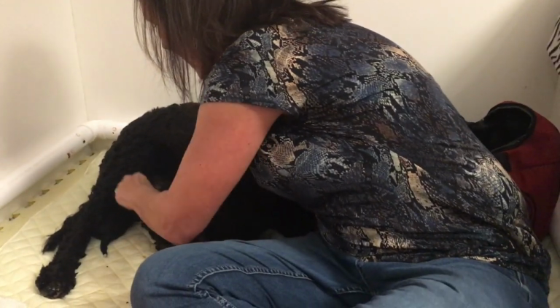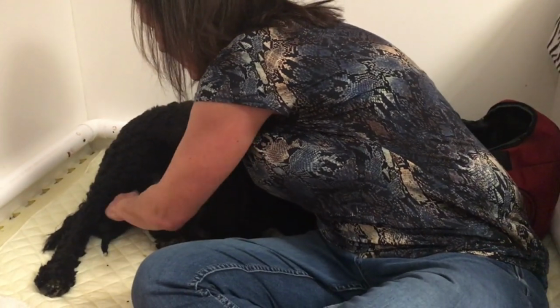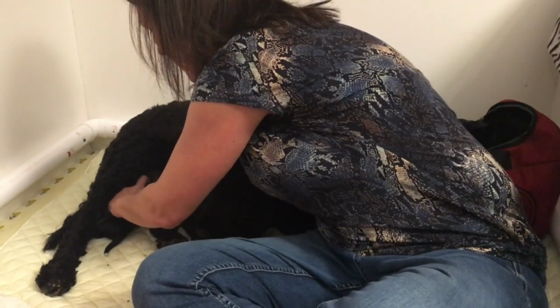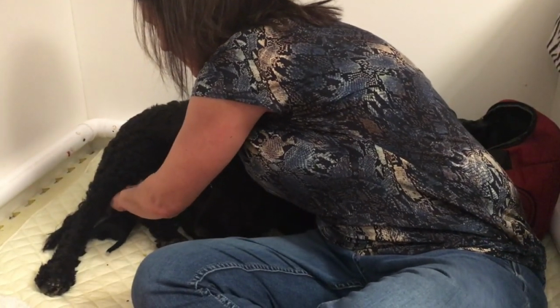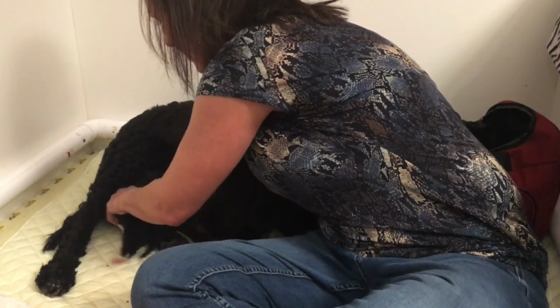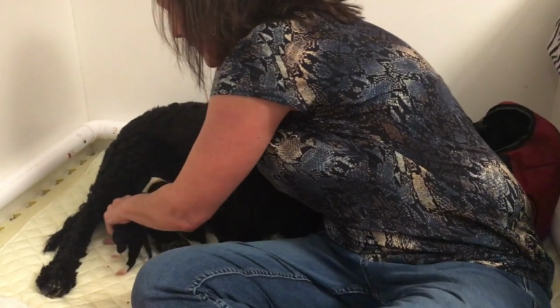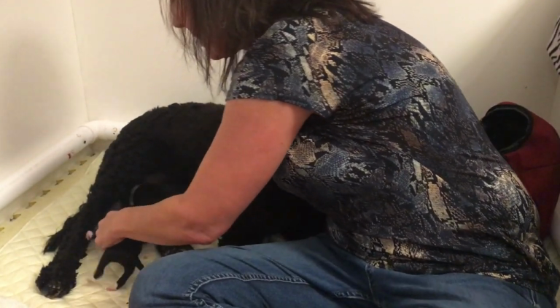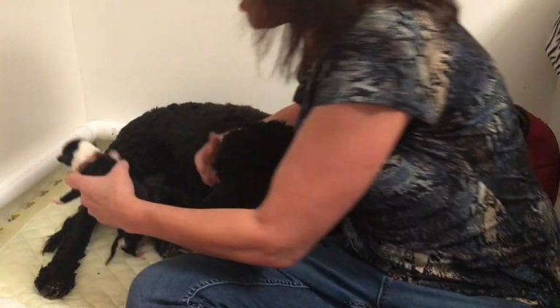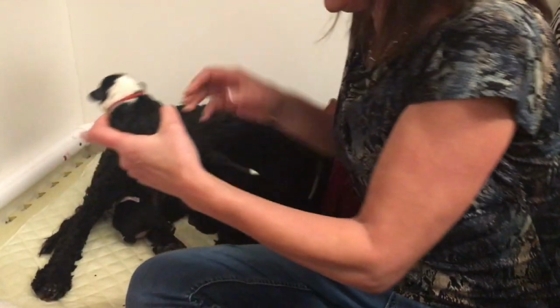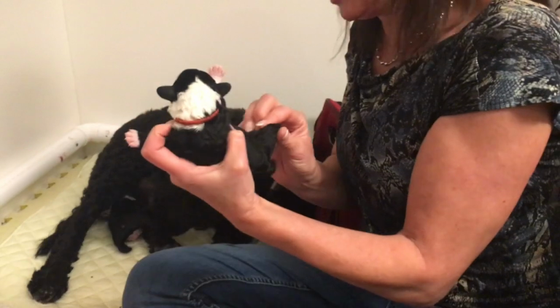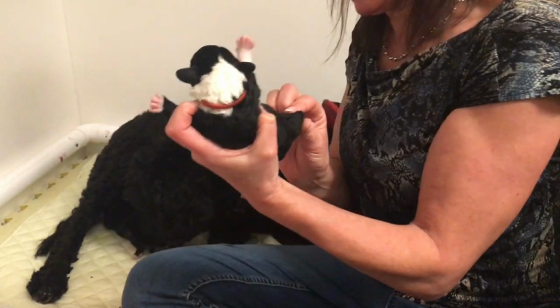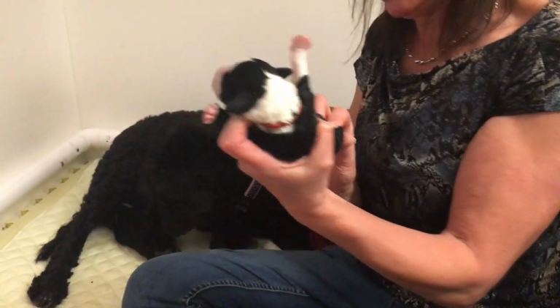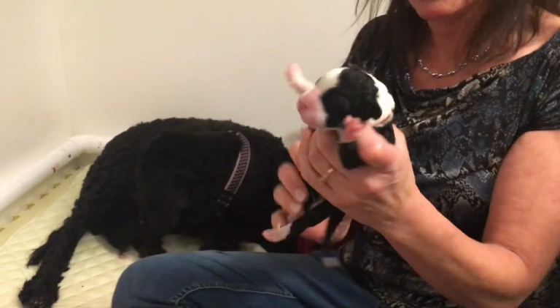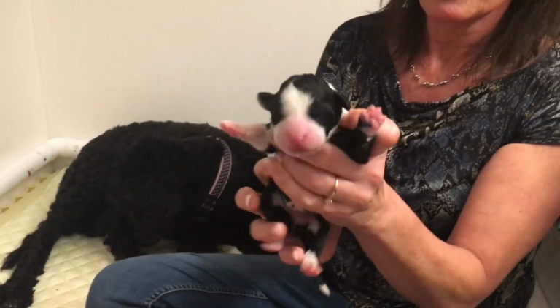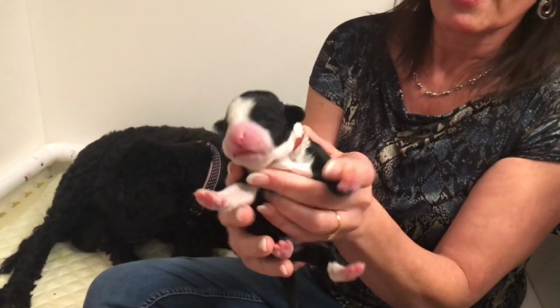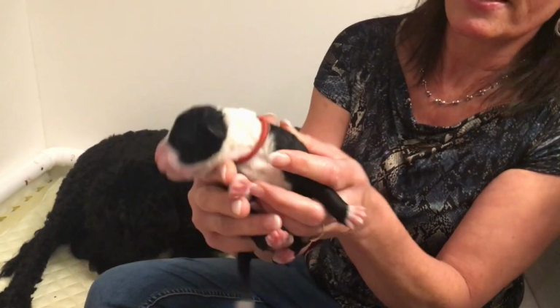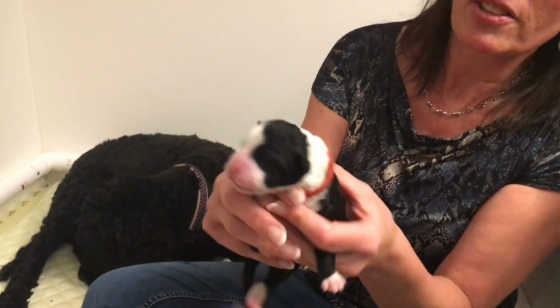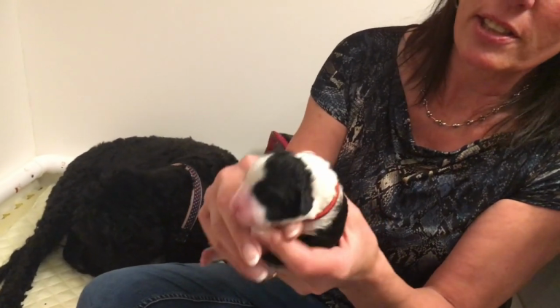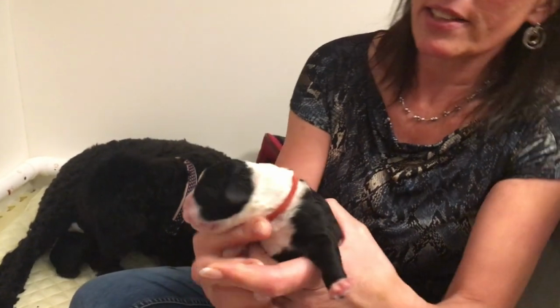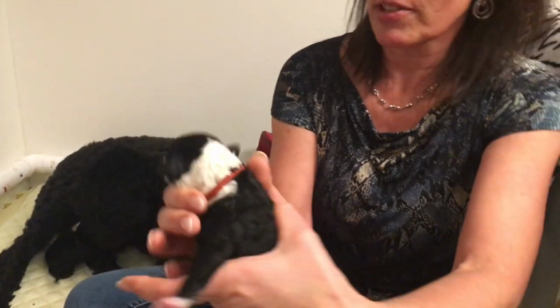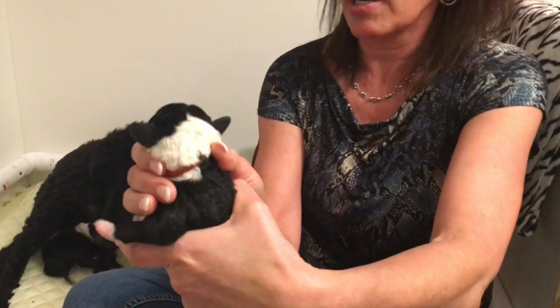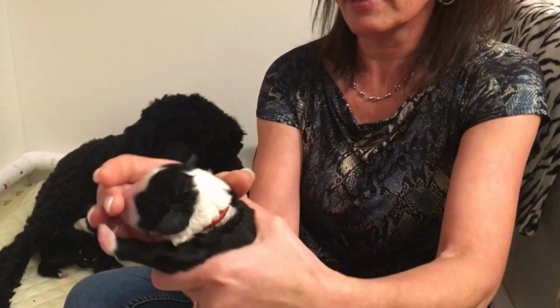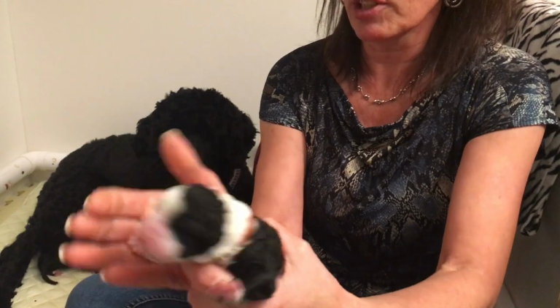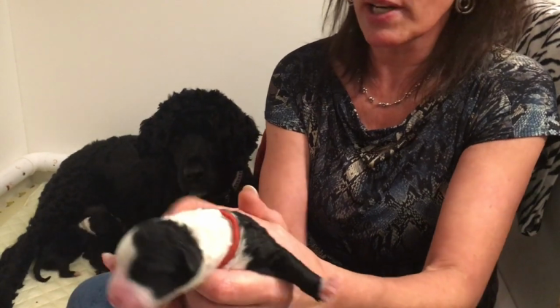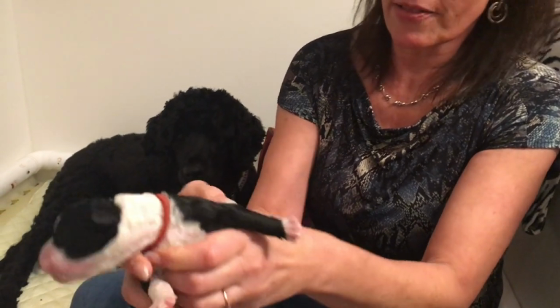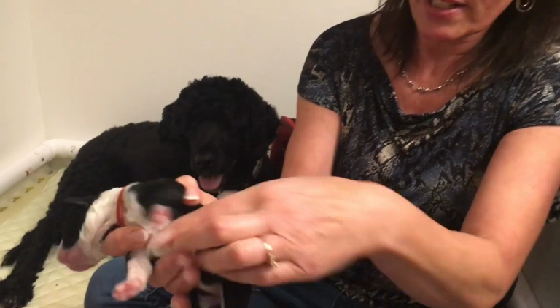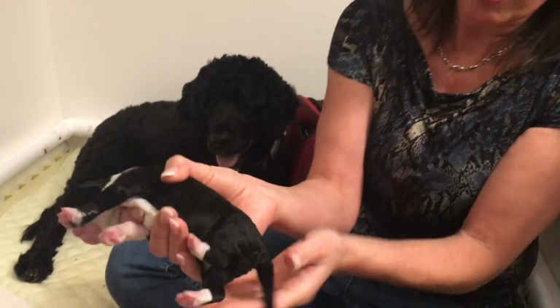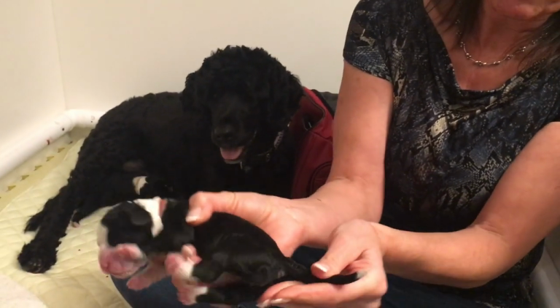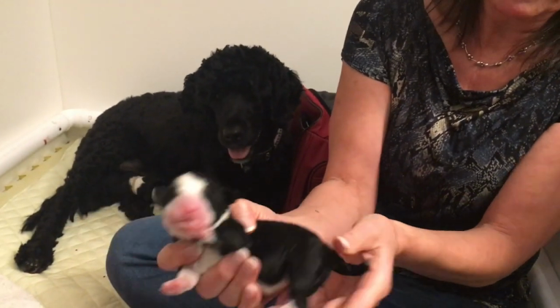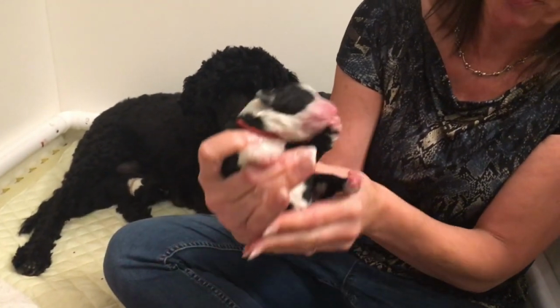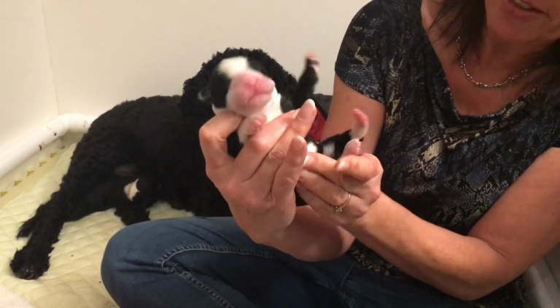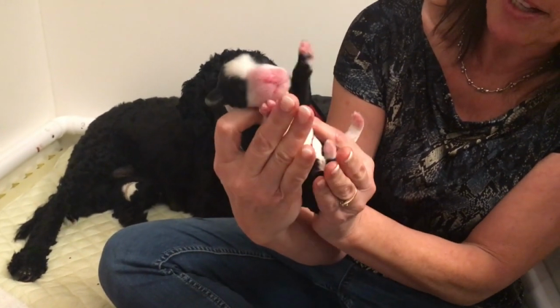And this one is Scarlet. She's a little girl and she's got the Irish collar and a little more white on her face, and all the white with a tip as well on her tail.